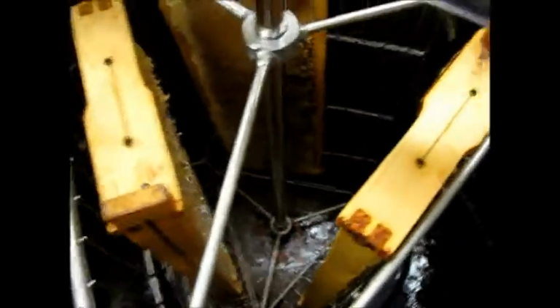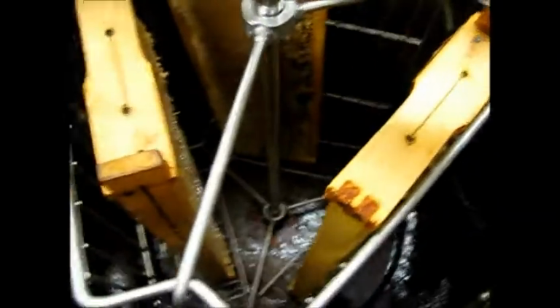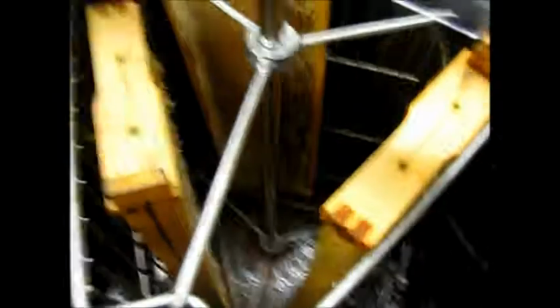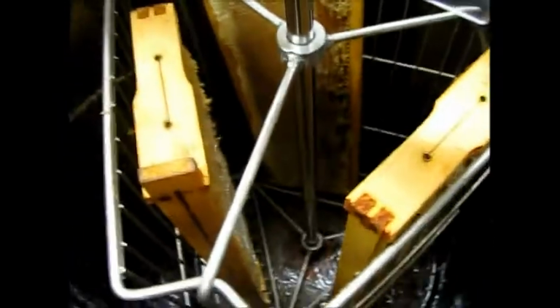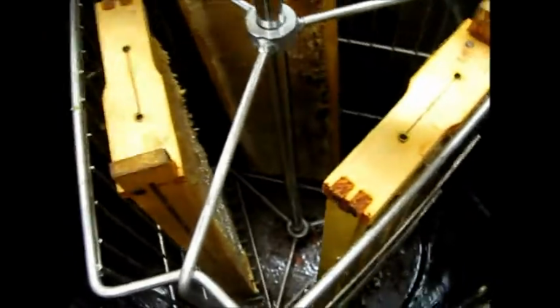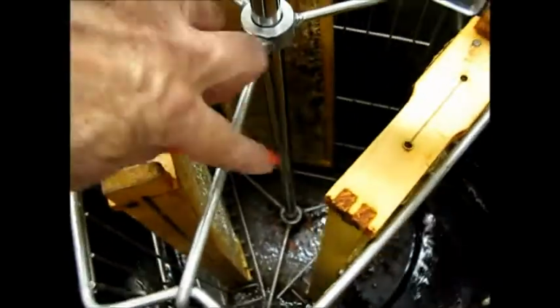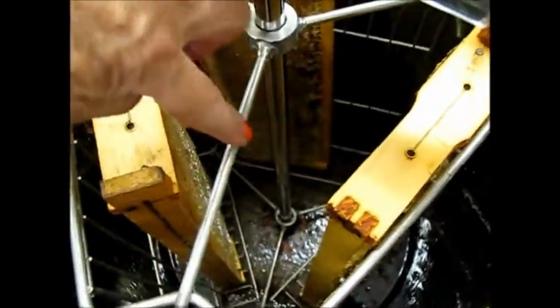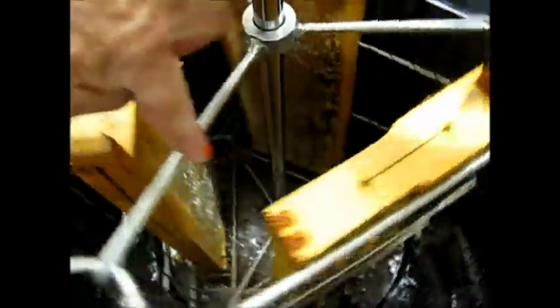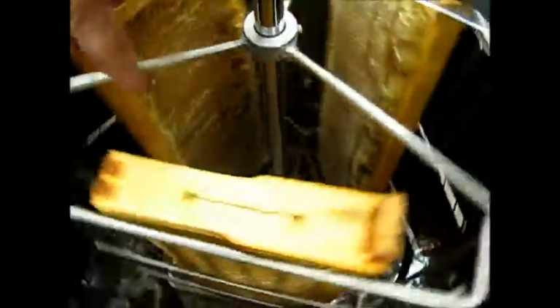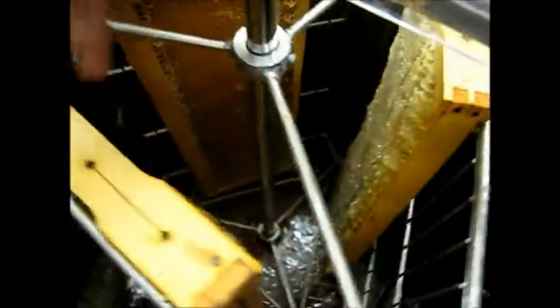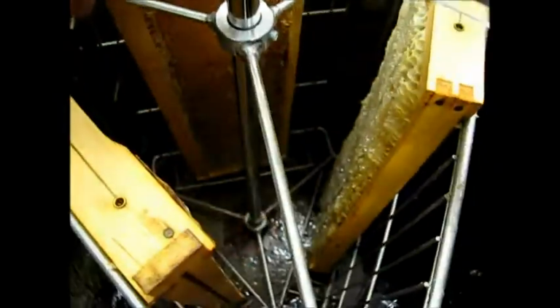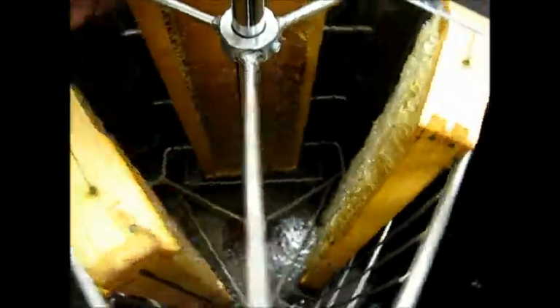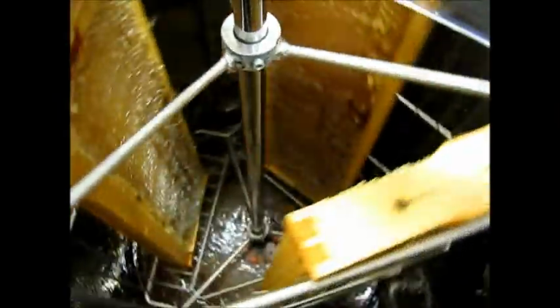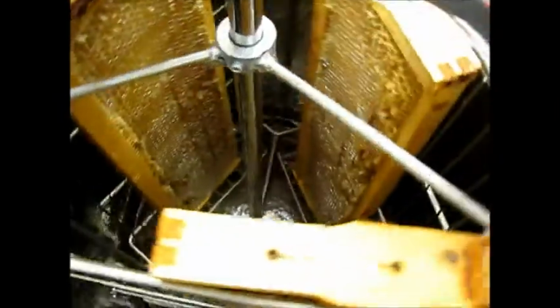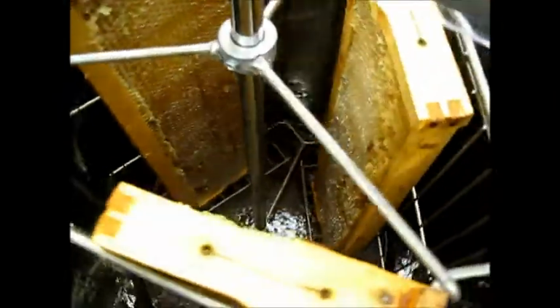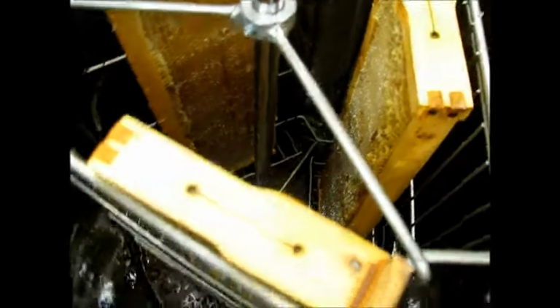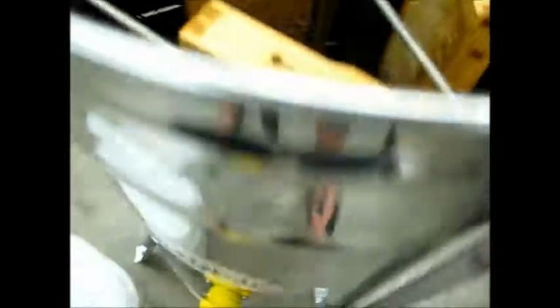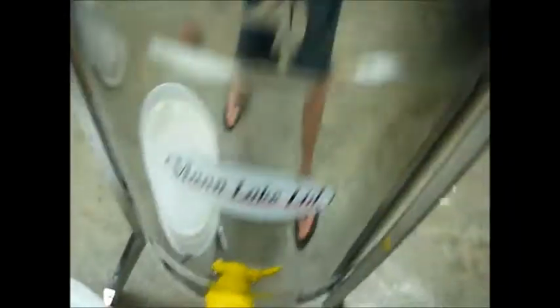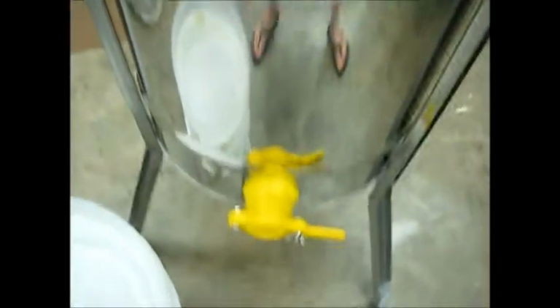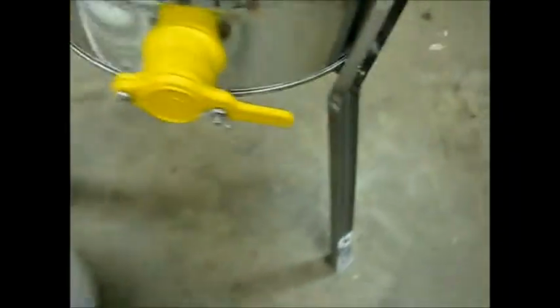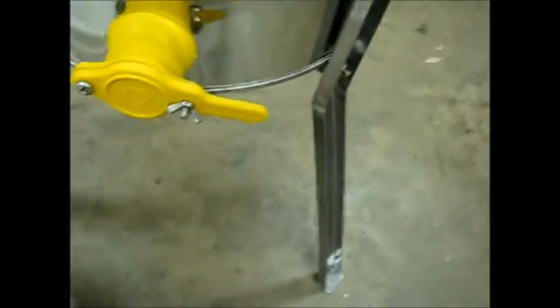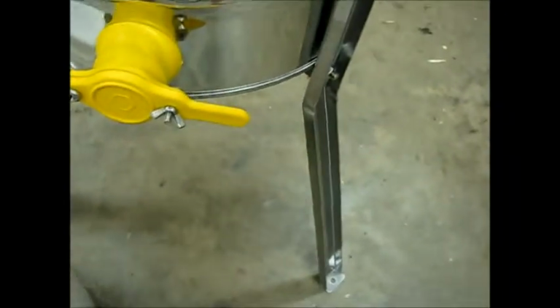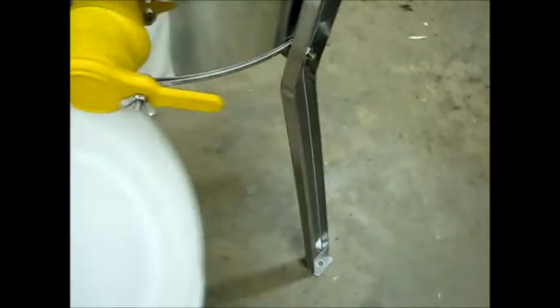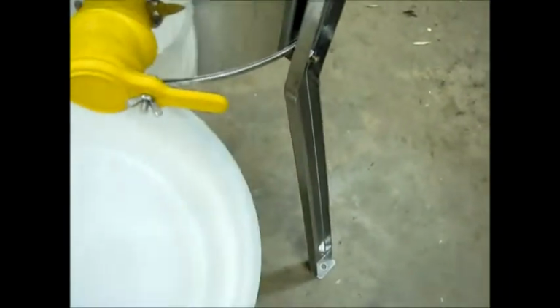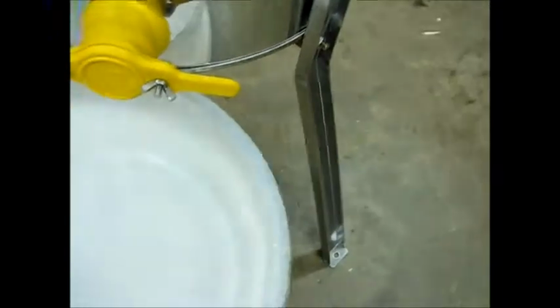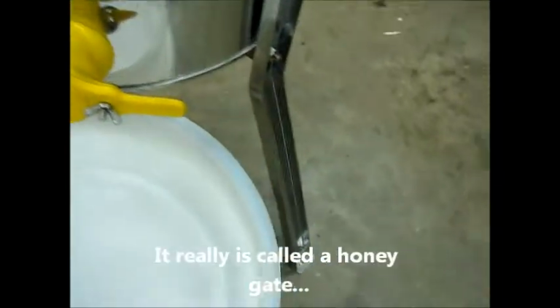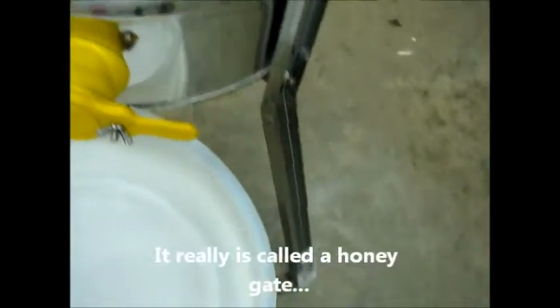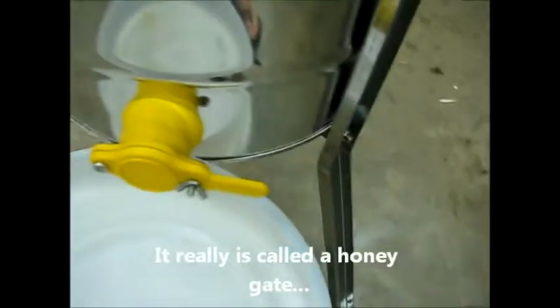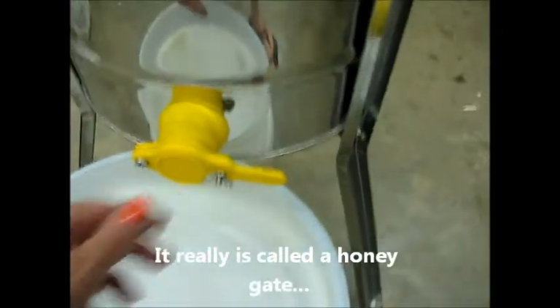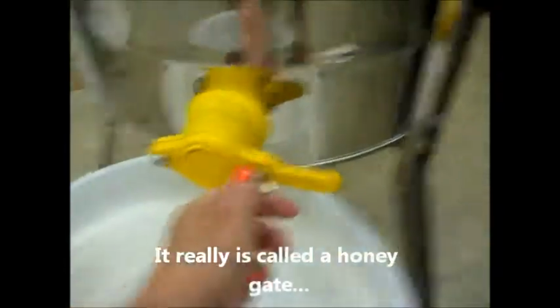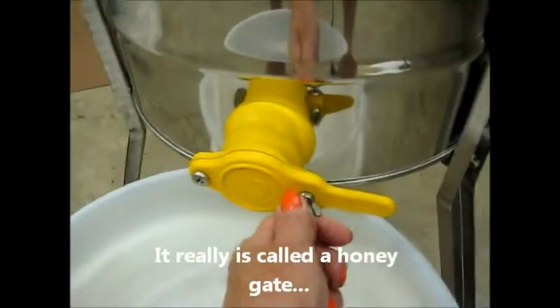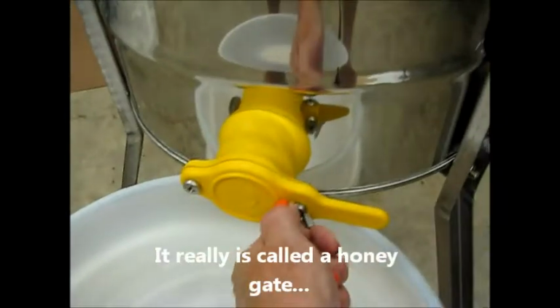We now have so much honey in here that it won't spin properly — see it's dragging through the honey in the bottom — so it's time to open the honey gate.